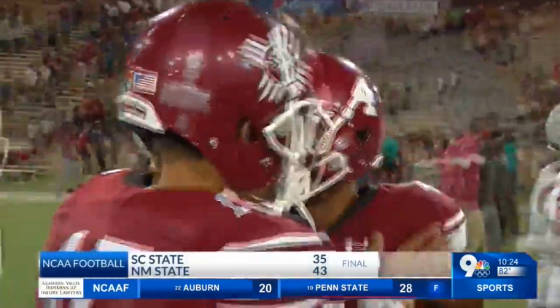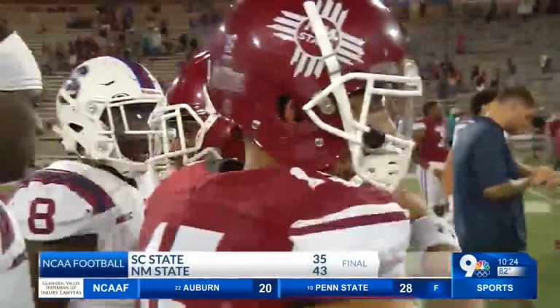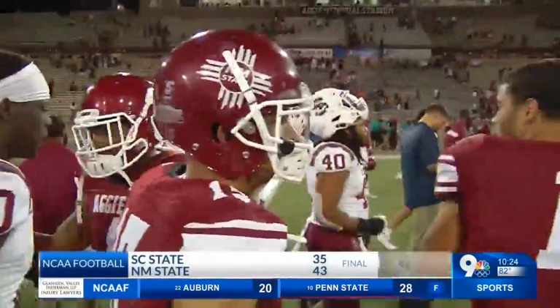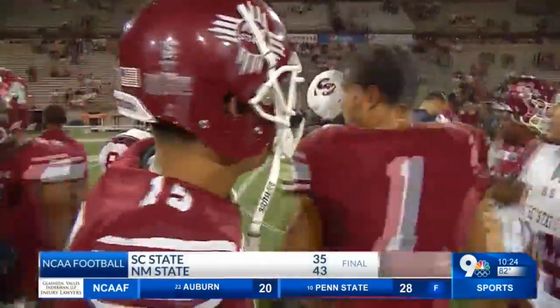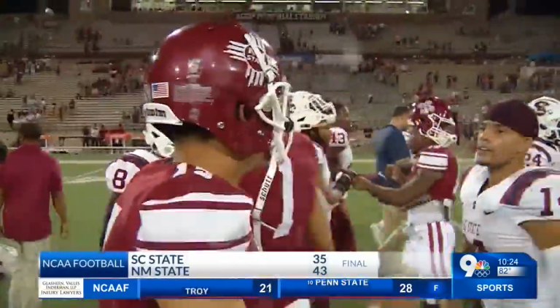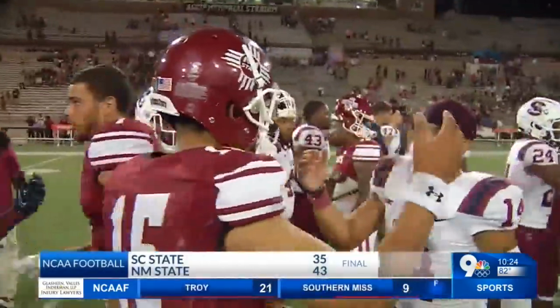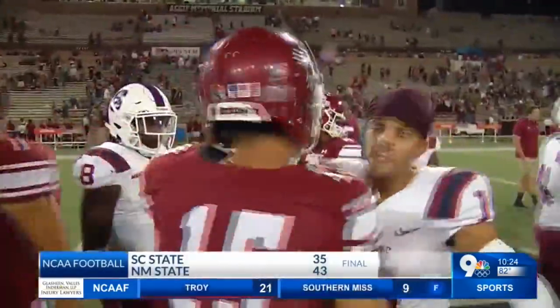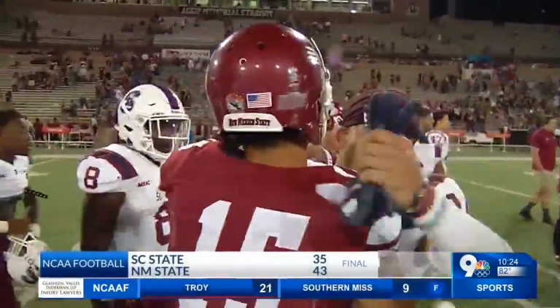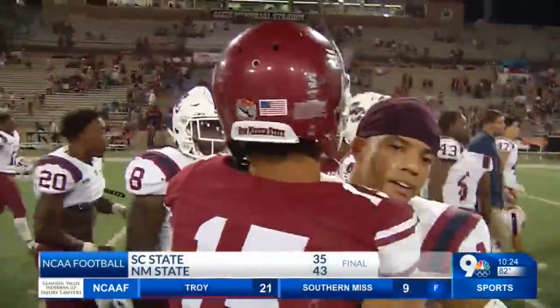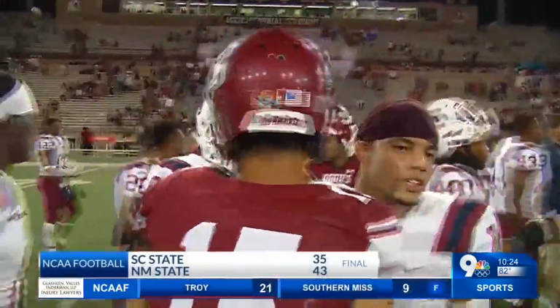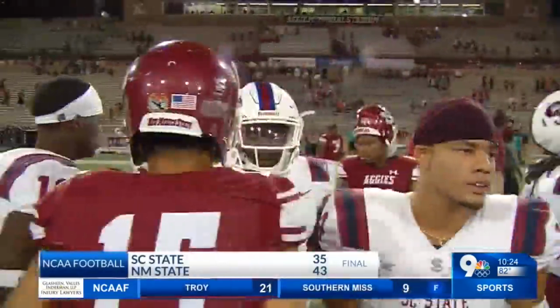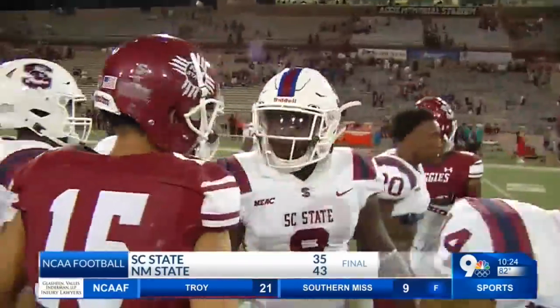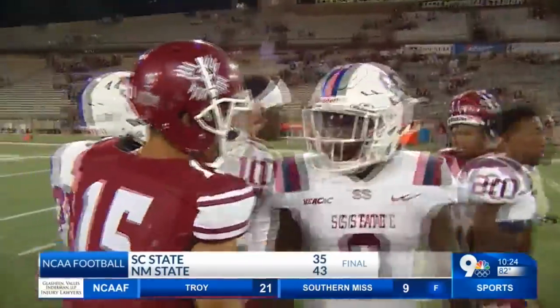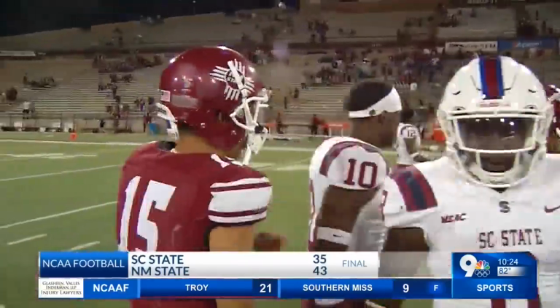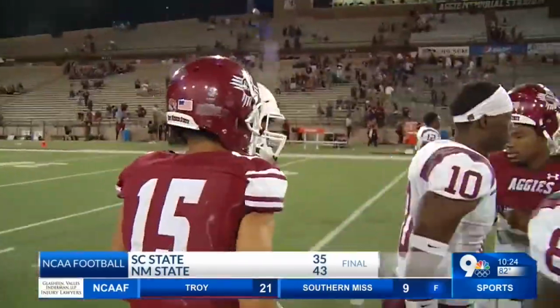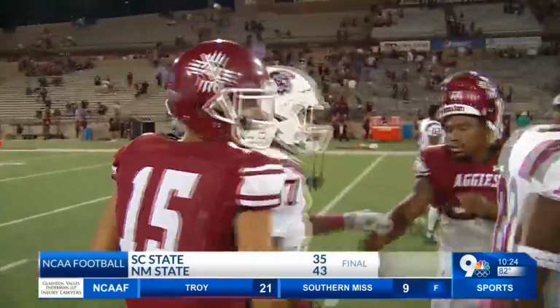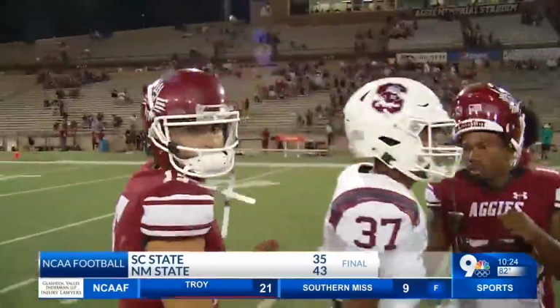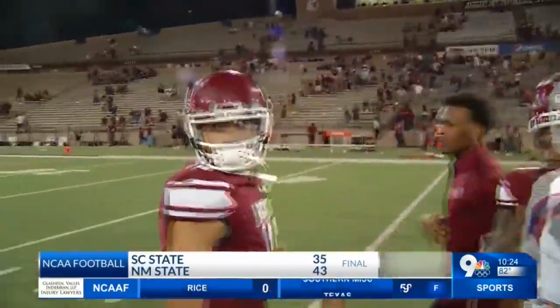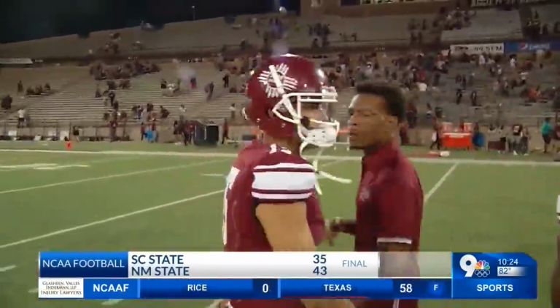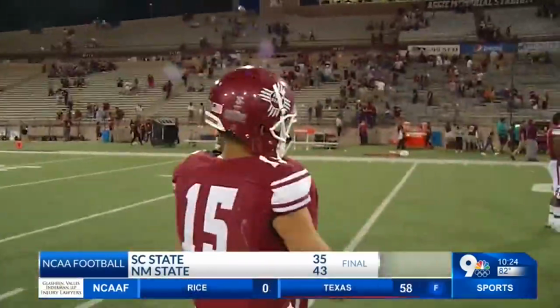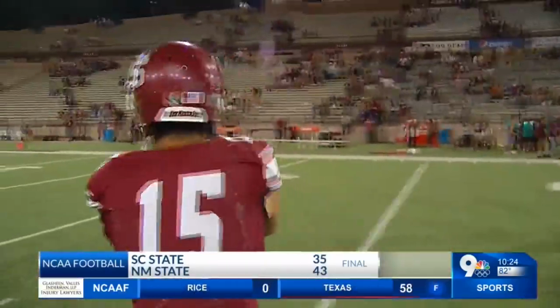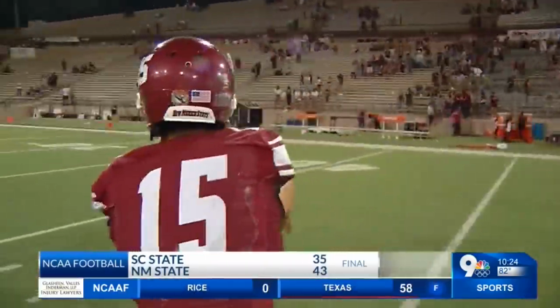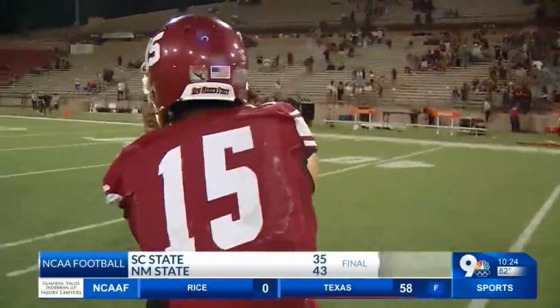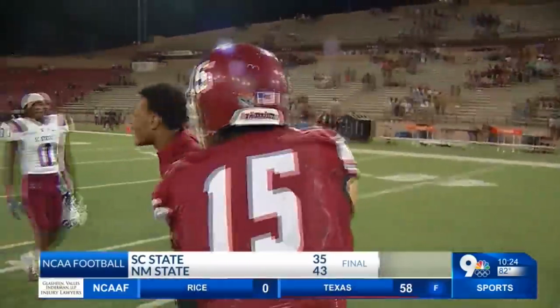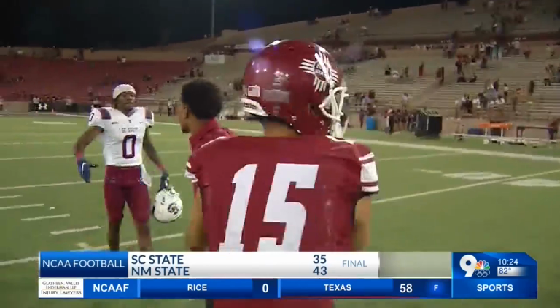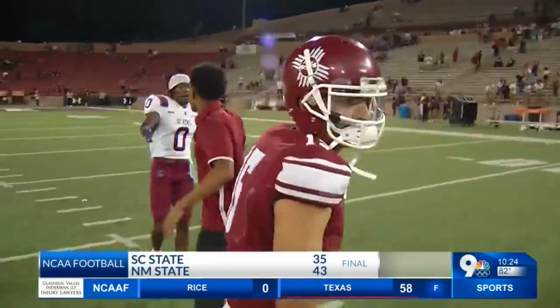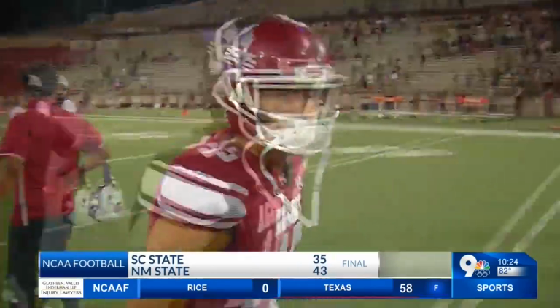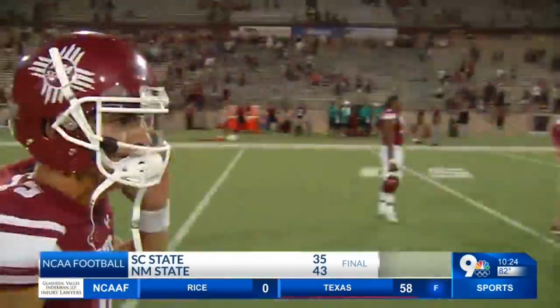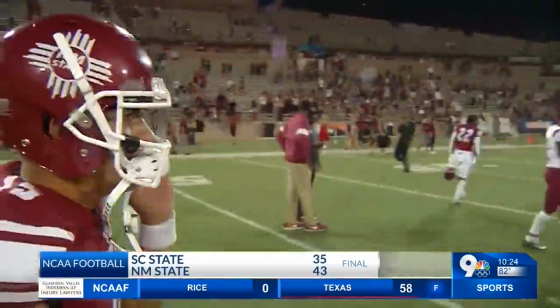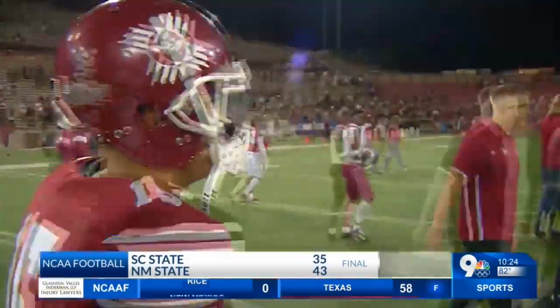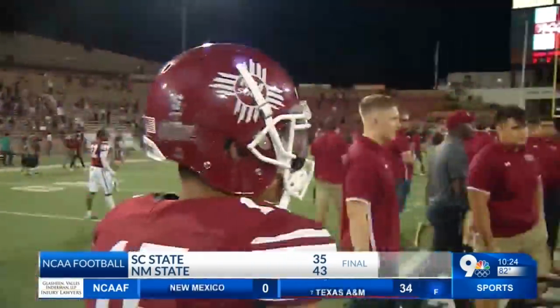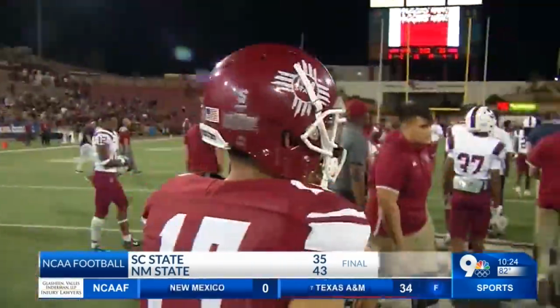That would end it for the Aggies as they hold on for the 43-35 victory. They are now 1-3 on the season — made it a little more interesting than necessary. Dino Maldonado was the big story: 321 yards passing and three touchdowns in the victory. But afterwards, Doug Martin would not commit to him starting at quarterback for the Aggies long term.